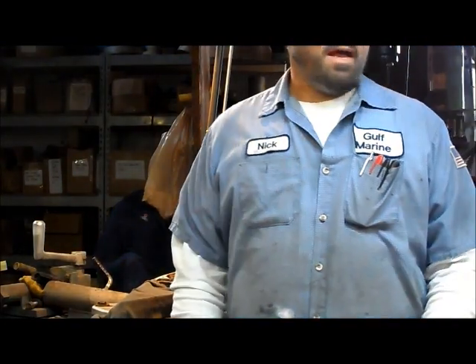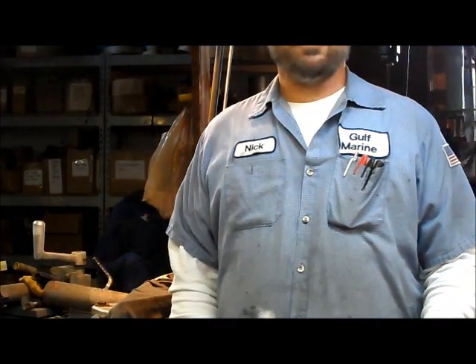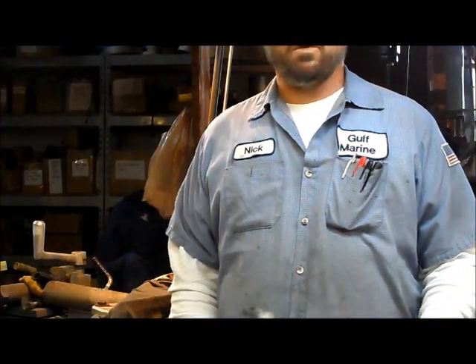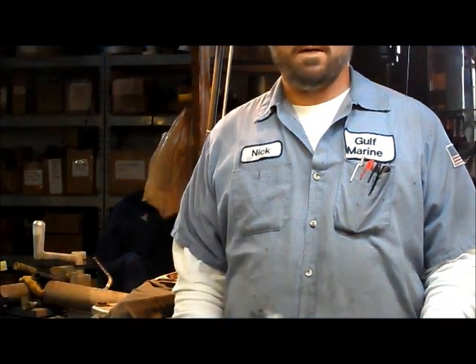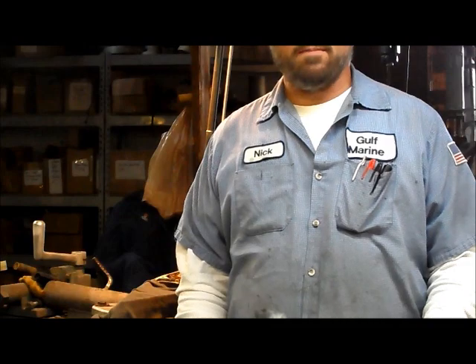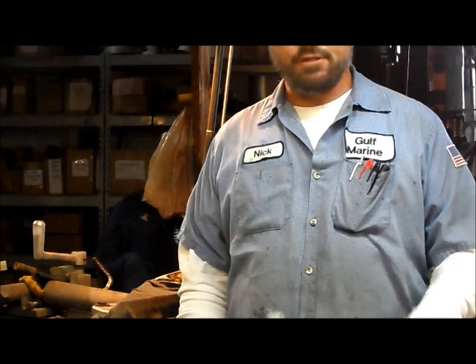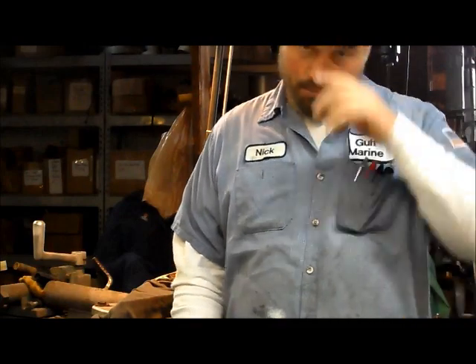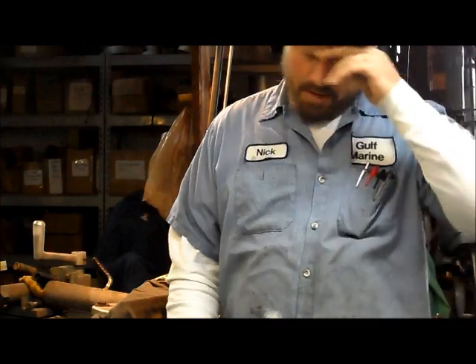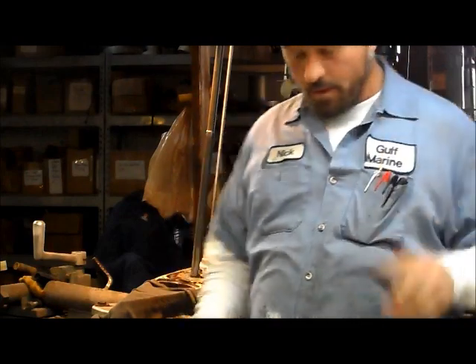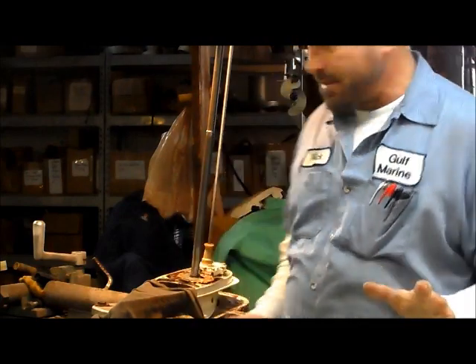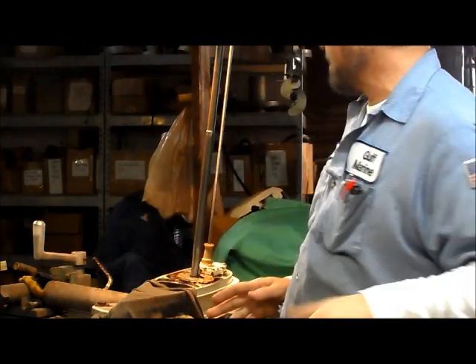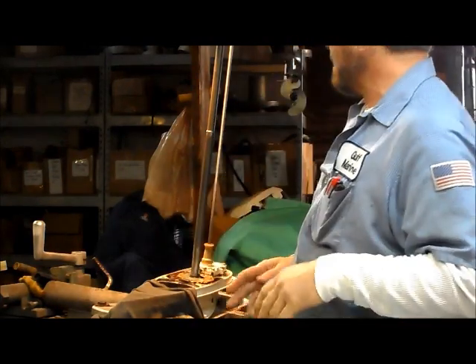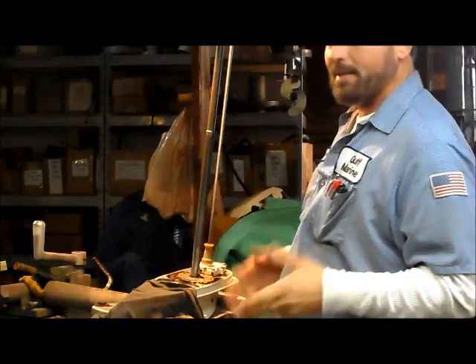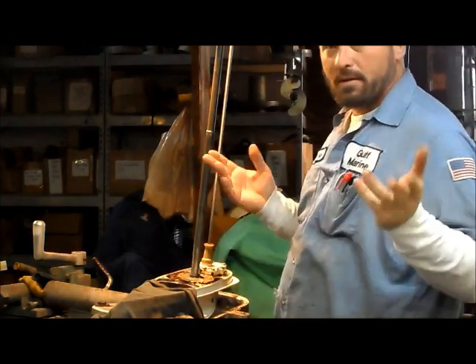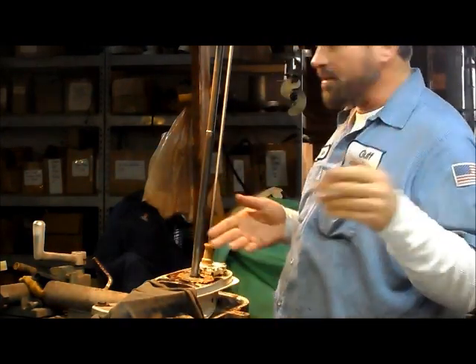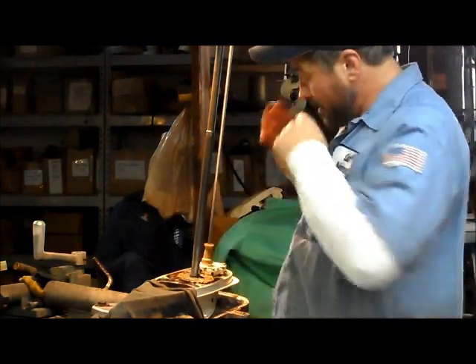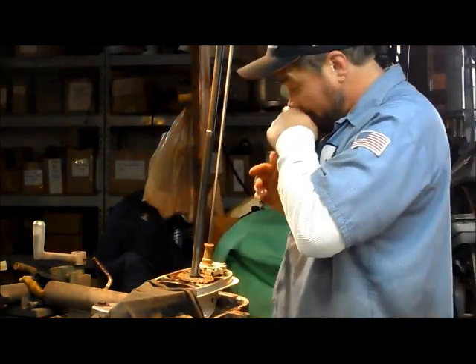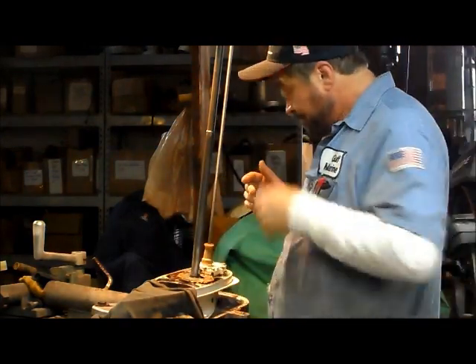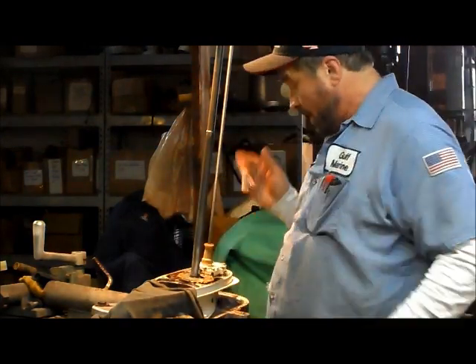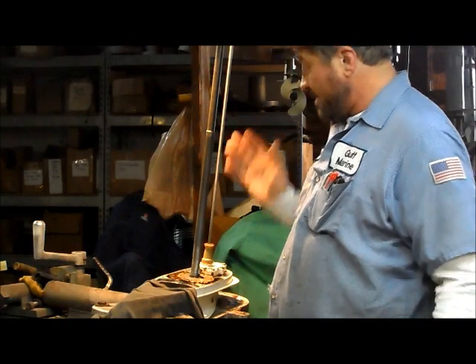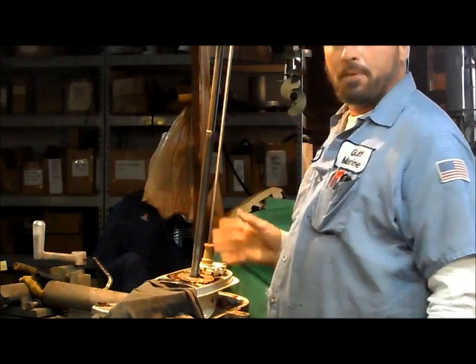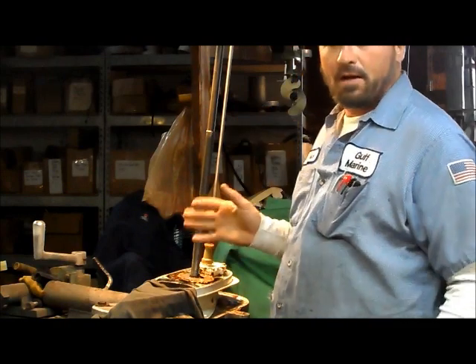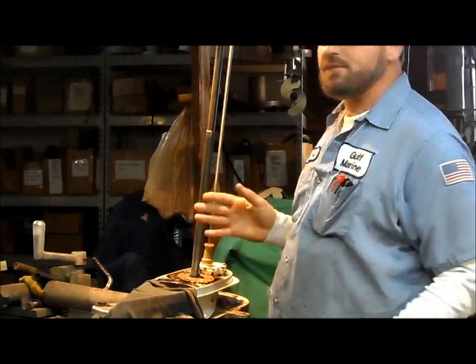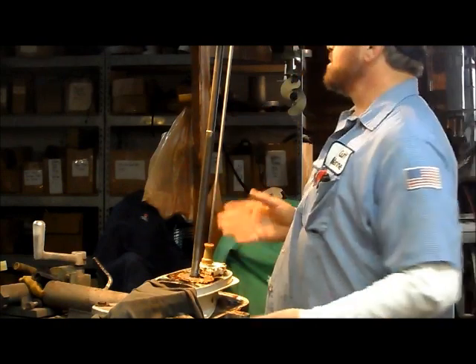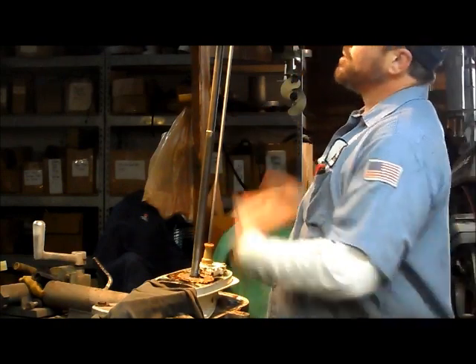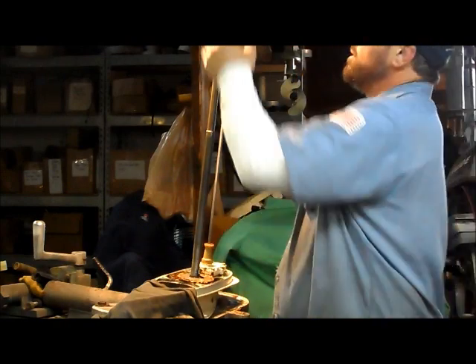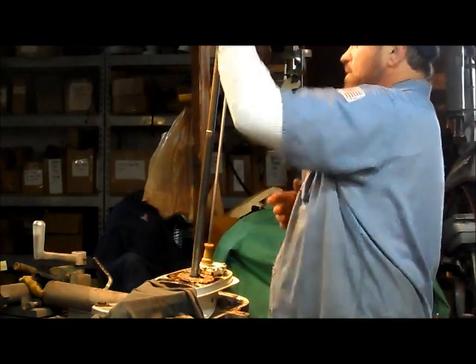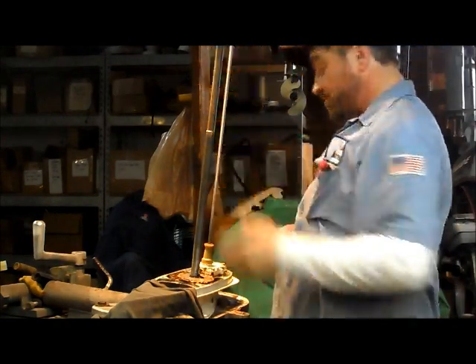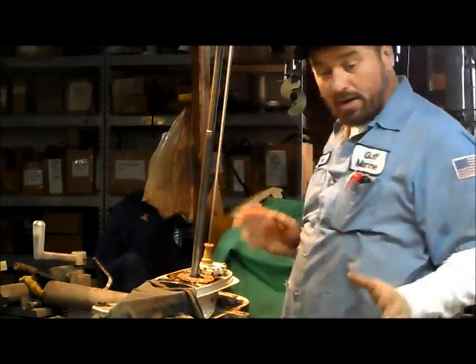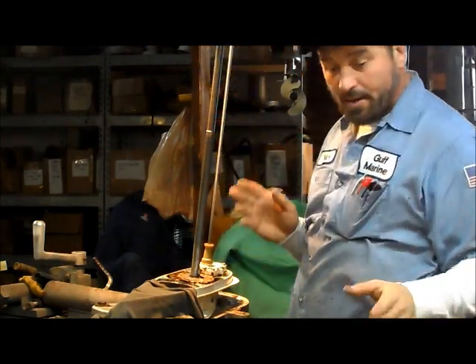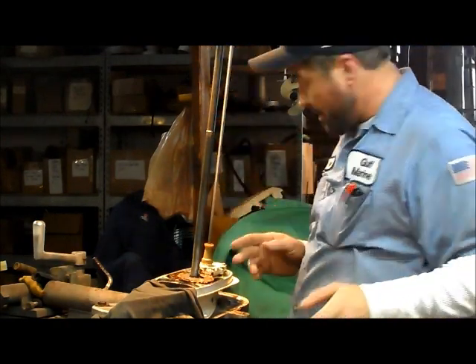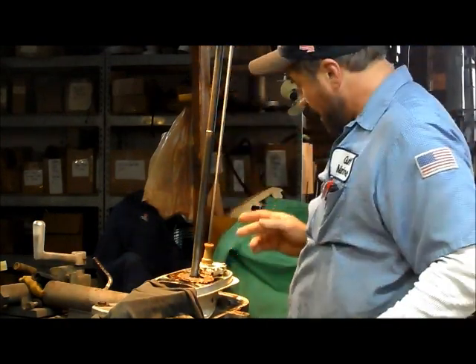As usual, I screwed up with the camera, so I missed some footage. I continued on and got this pump down here installed, so I just pulled it back off to show you guys how I do this.